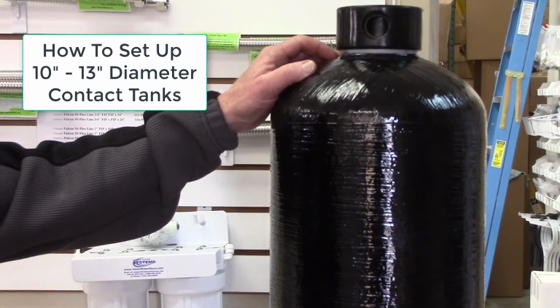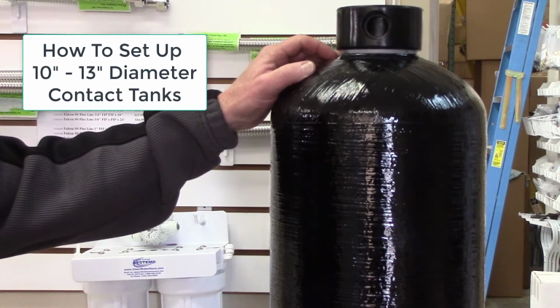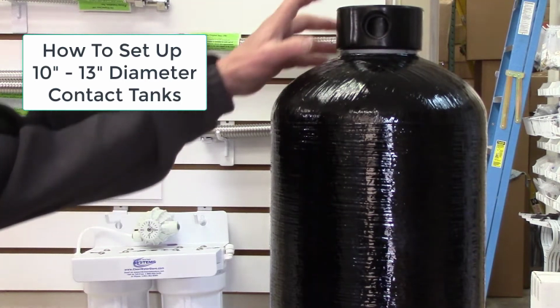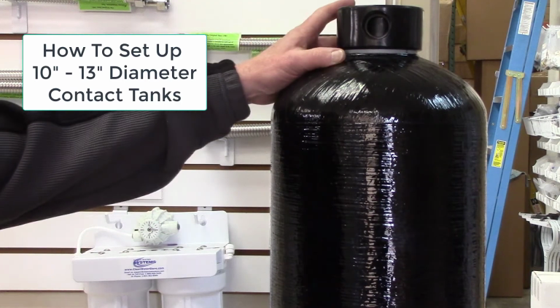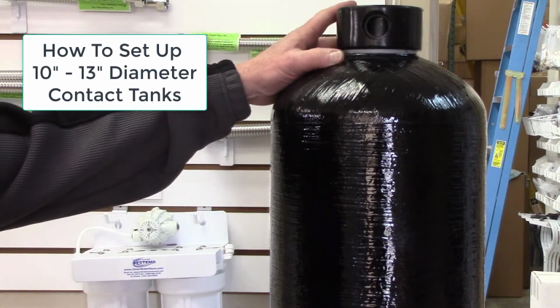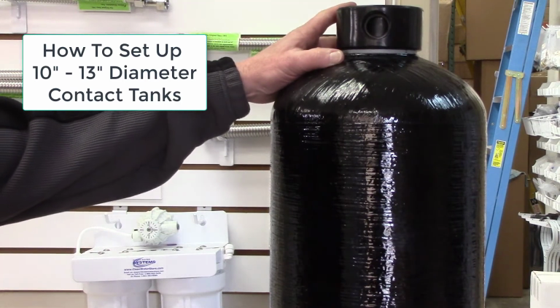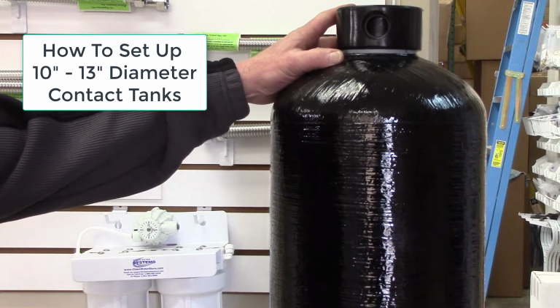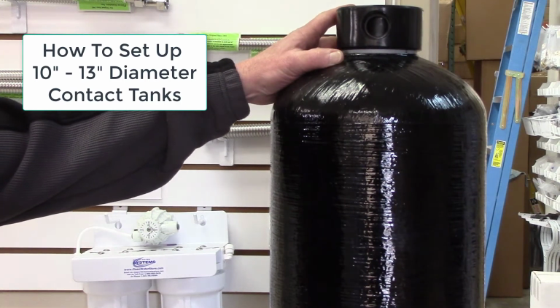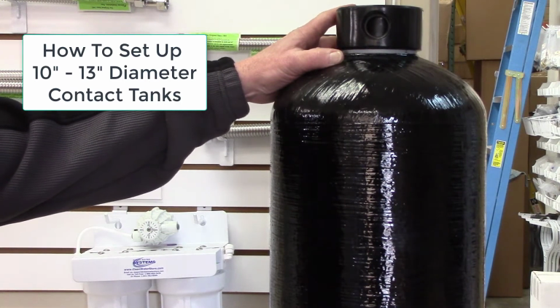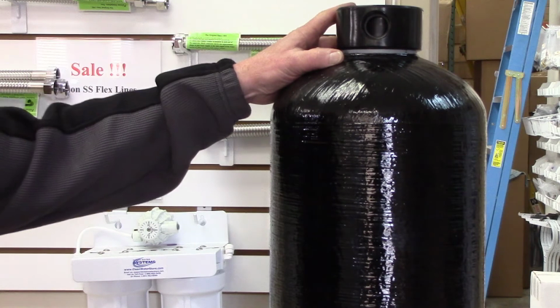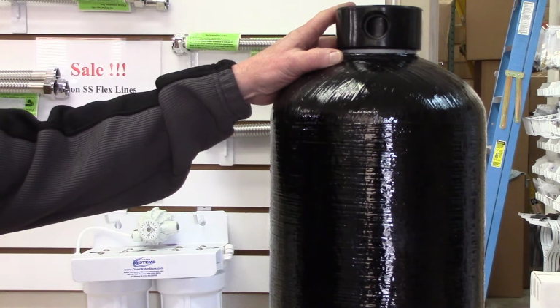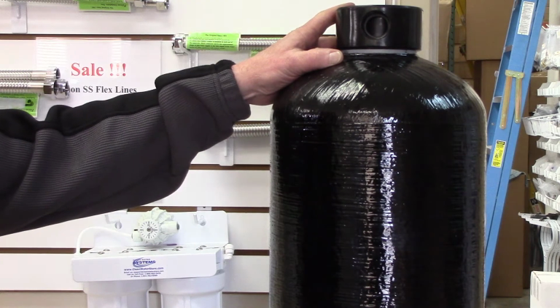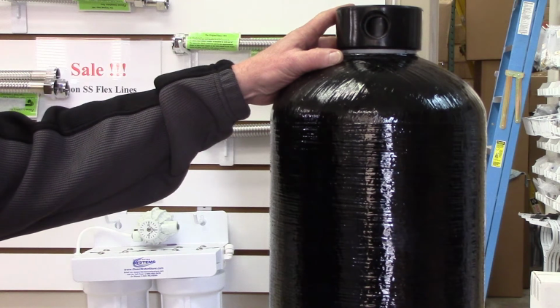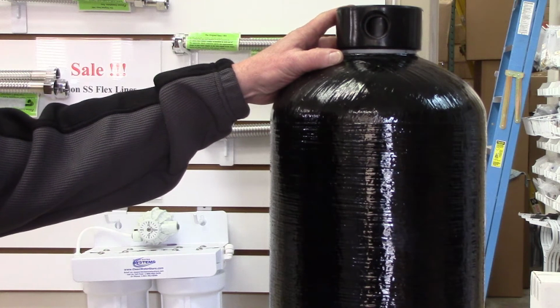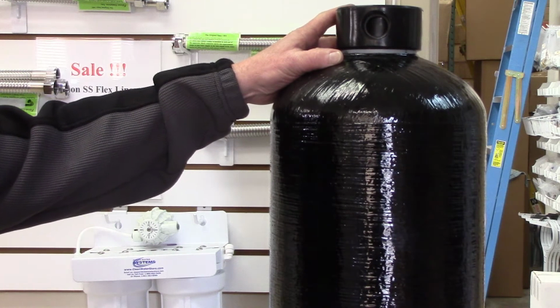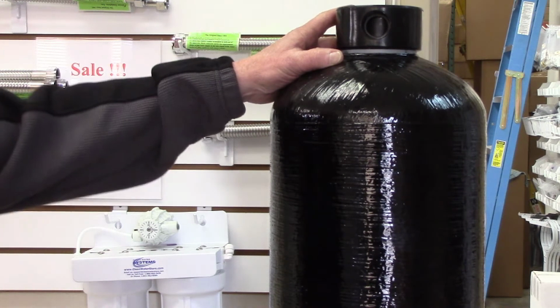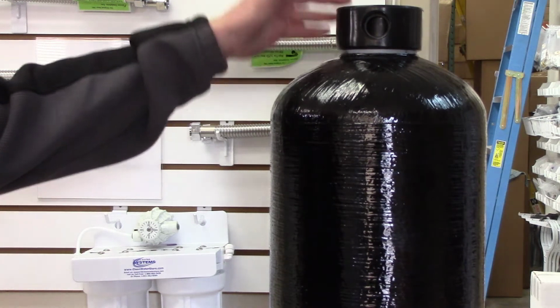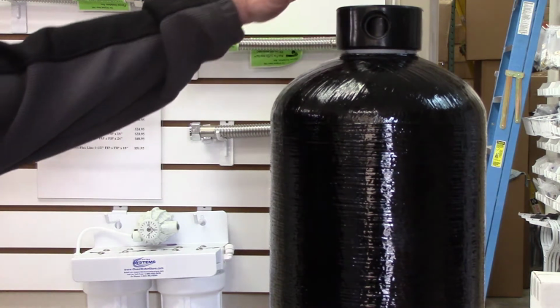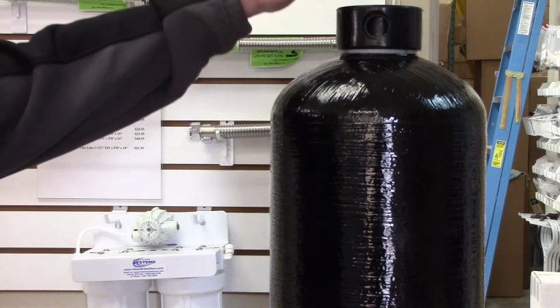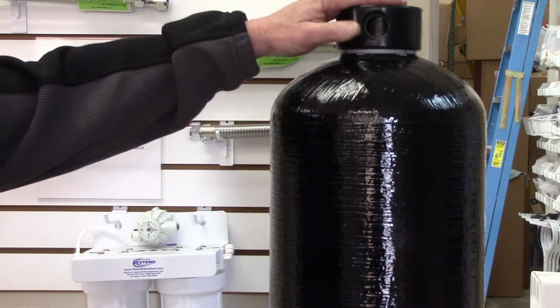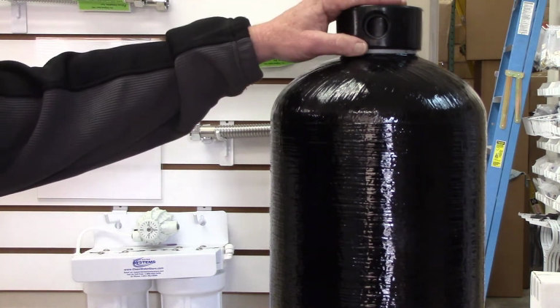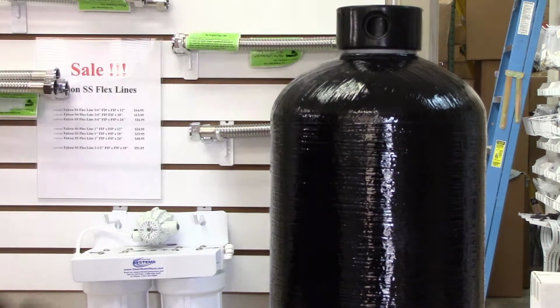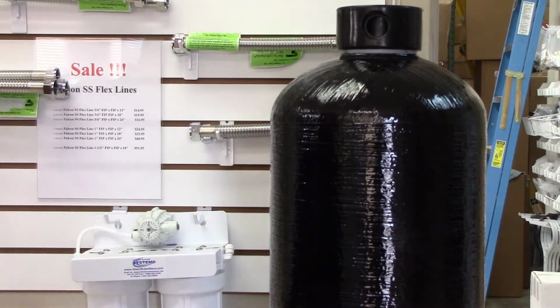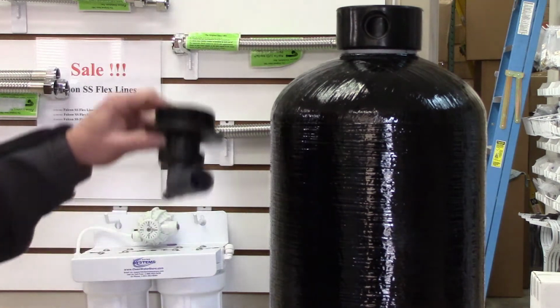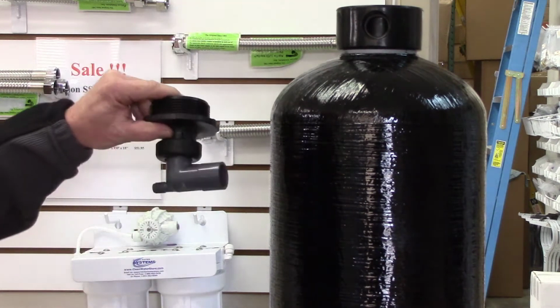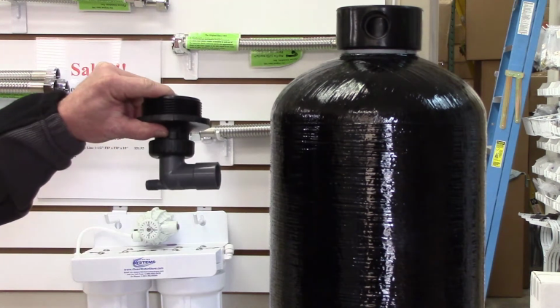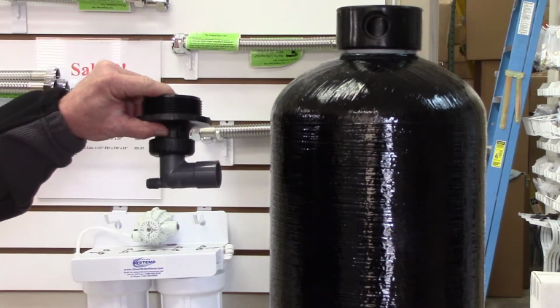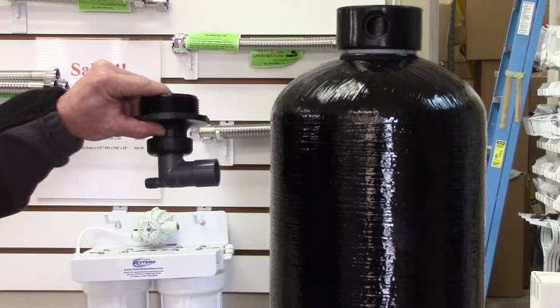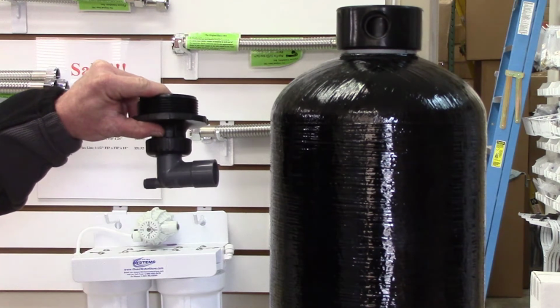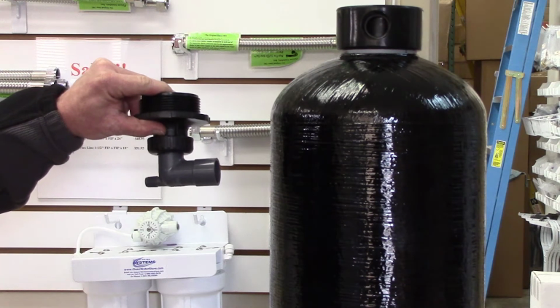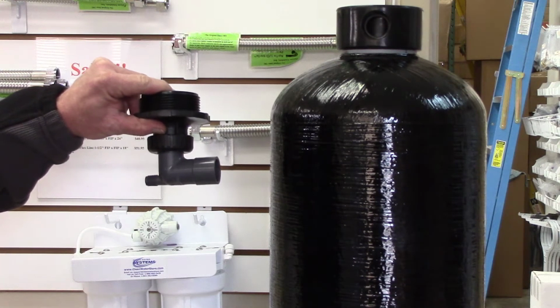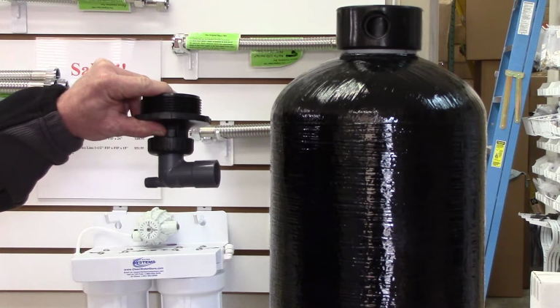We wanted to show you the 10 and 13 inch contact tanks, which are the 15 and 30 gallon. They come assembled with the in and out head on top and the clack bottom fitting on the bottom already installed.